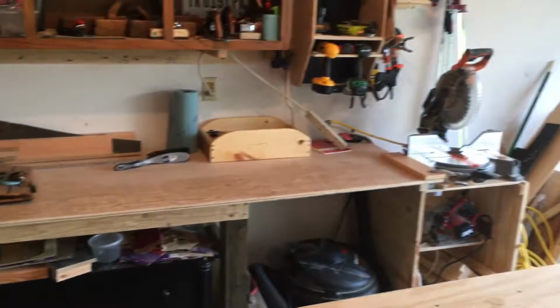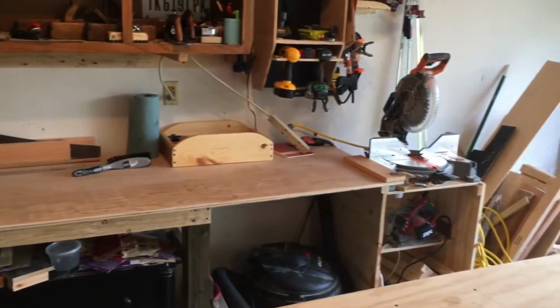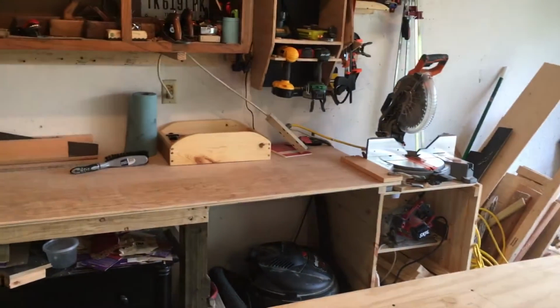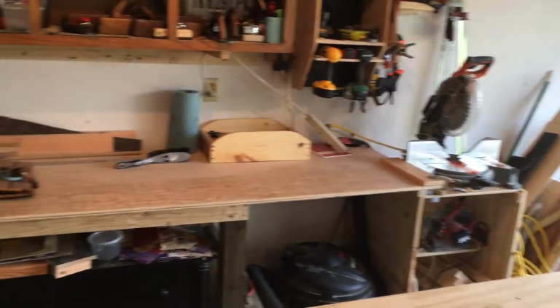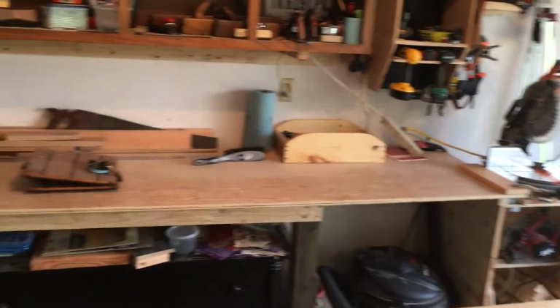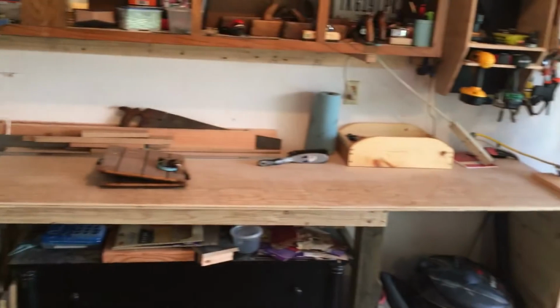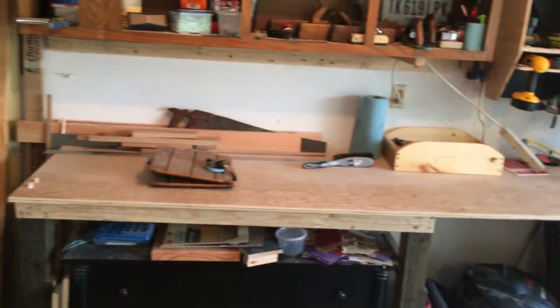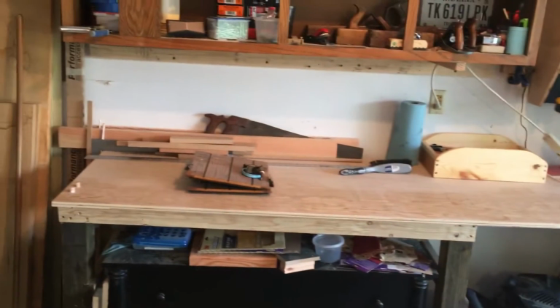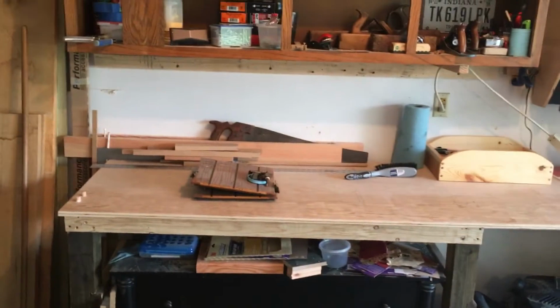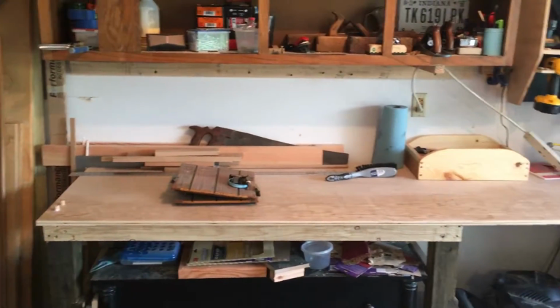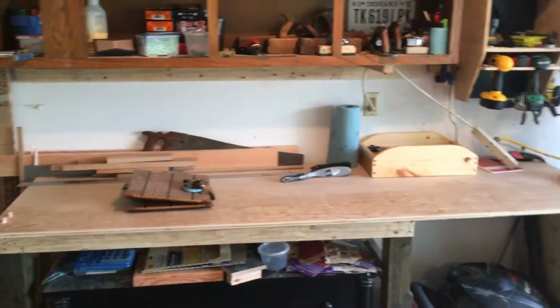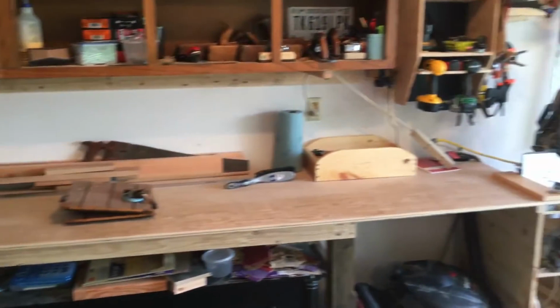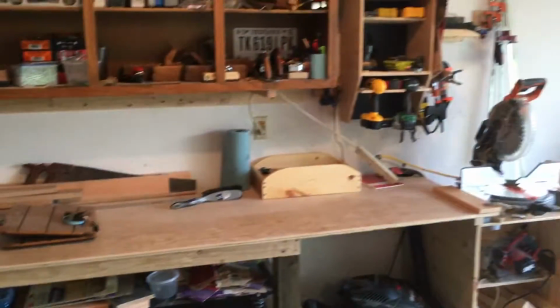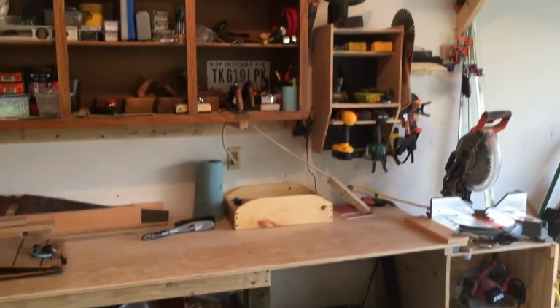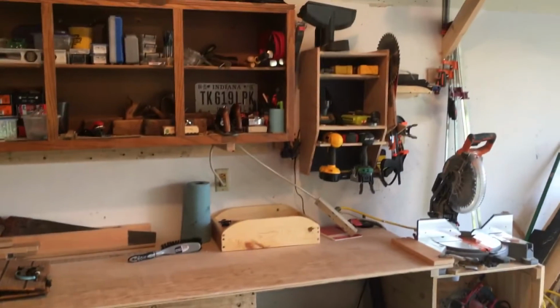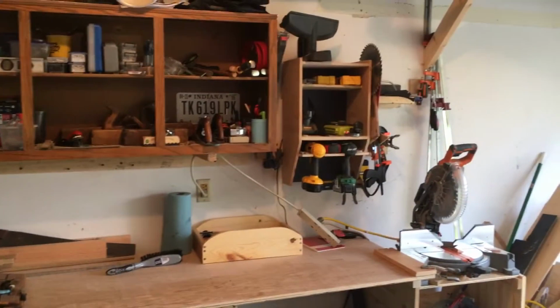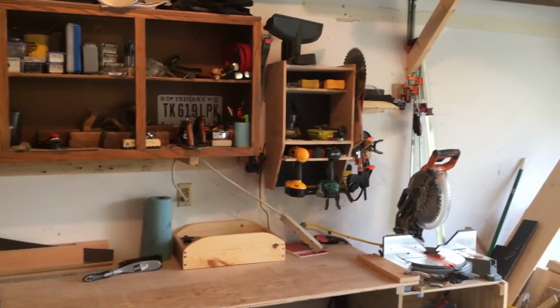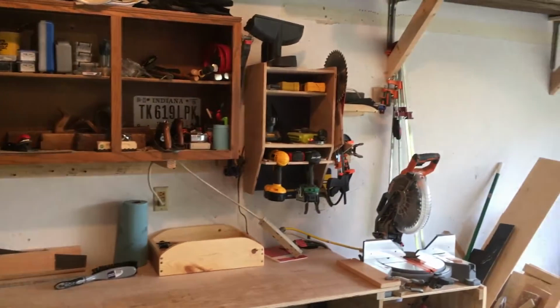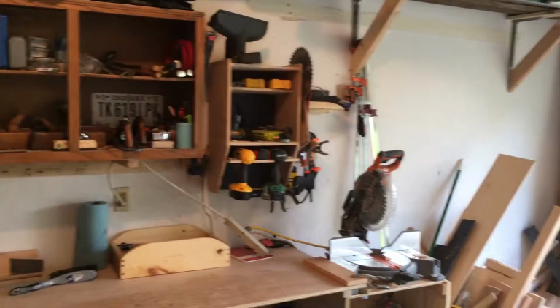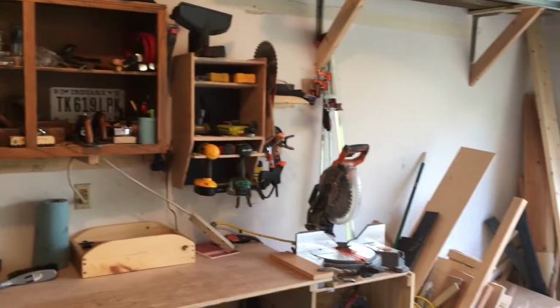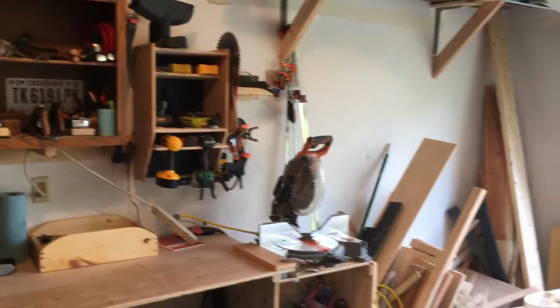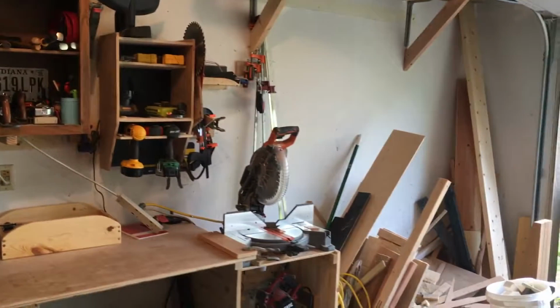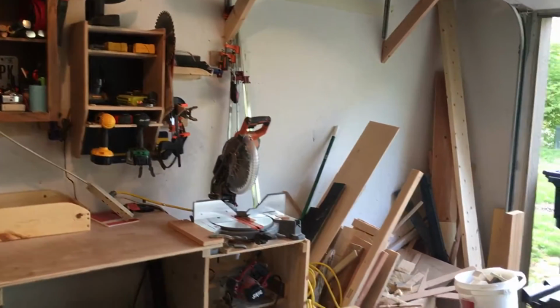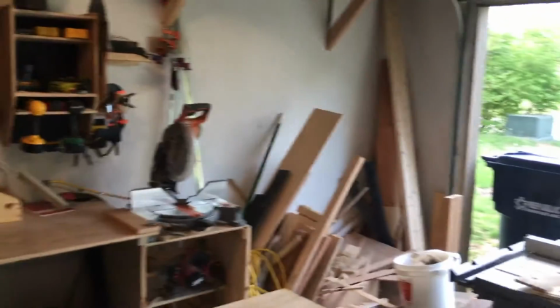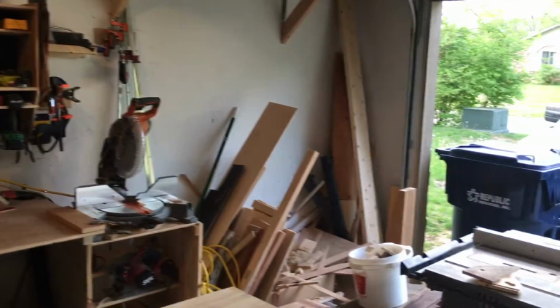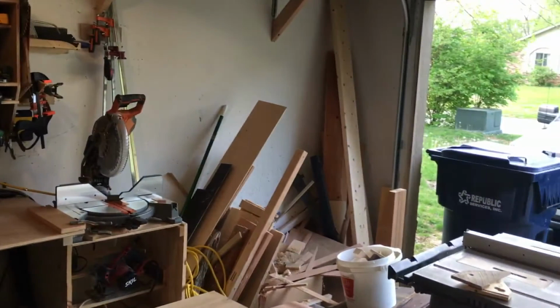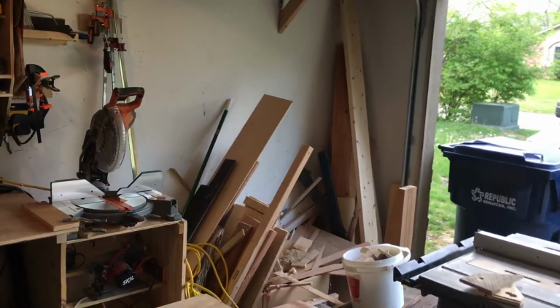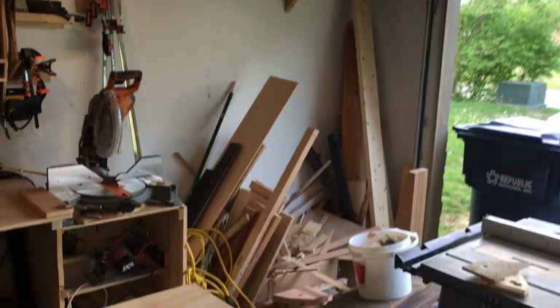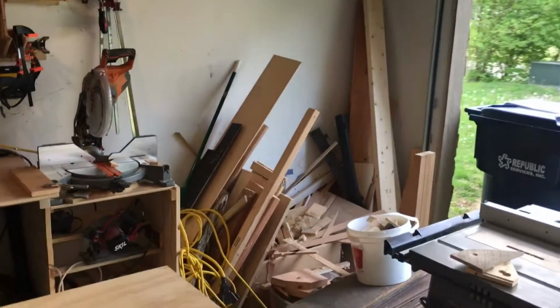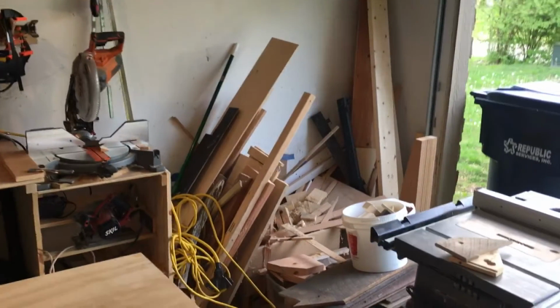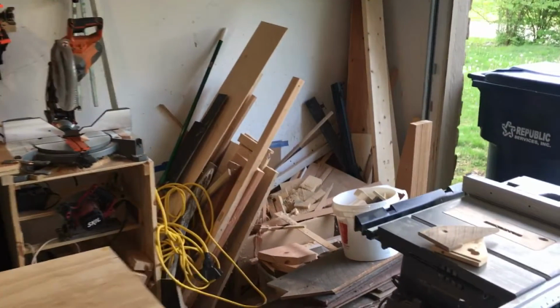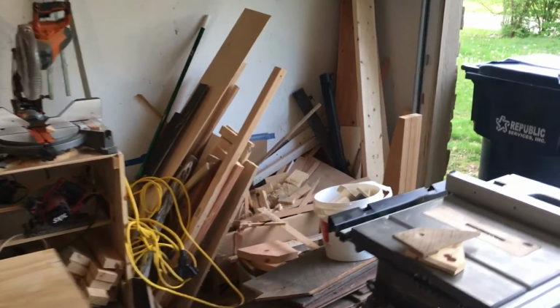There's my miter saw station slash workbench assembly table-ish. Charging station. Clamps. Wood galore — scraps galore really.